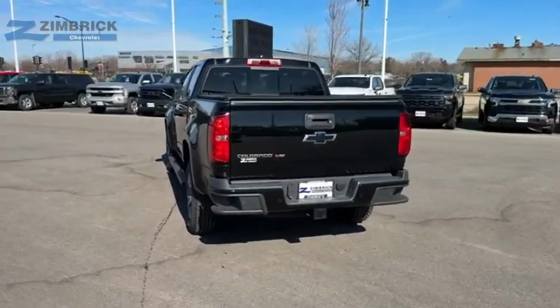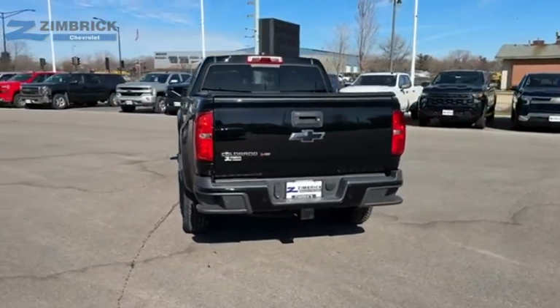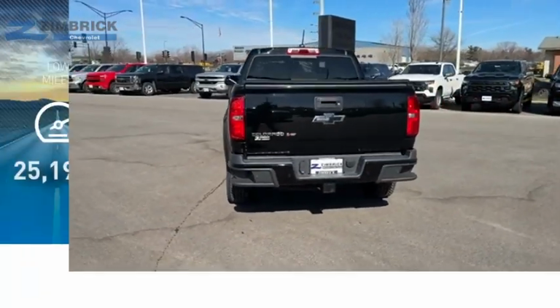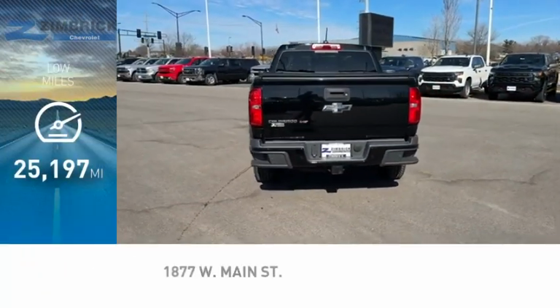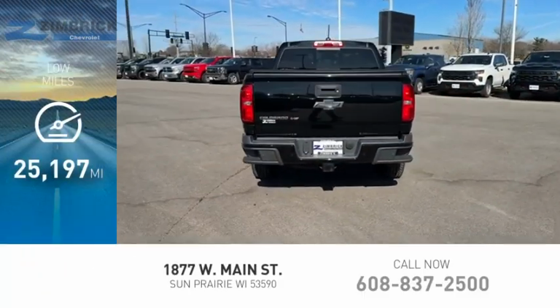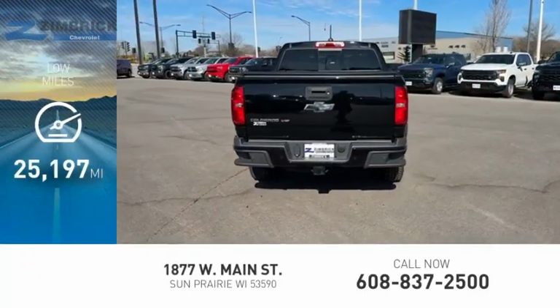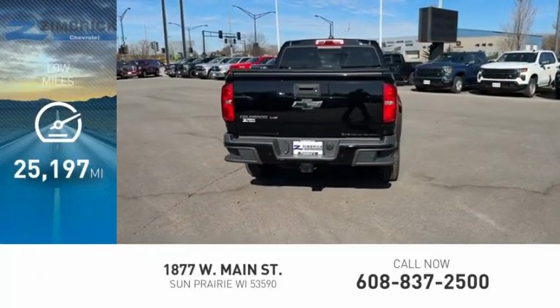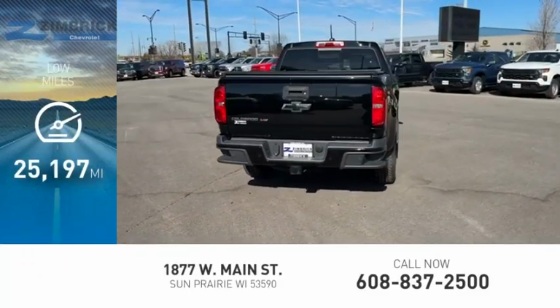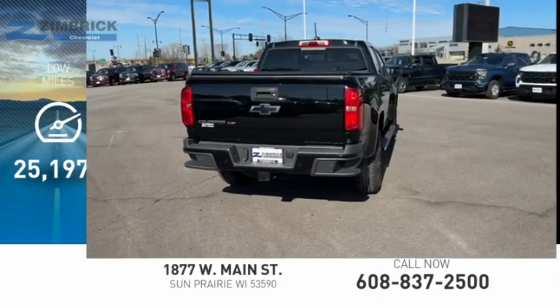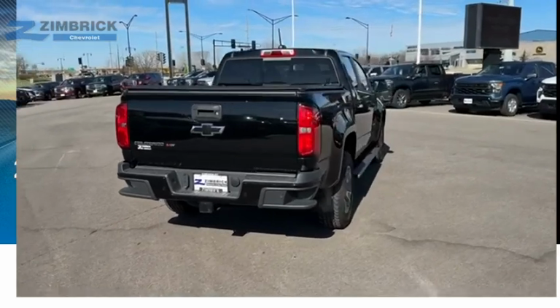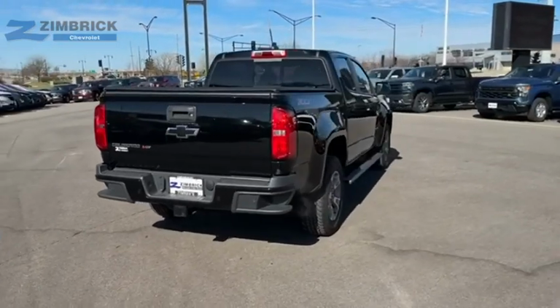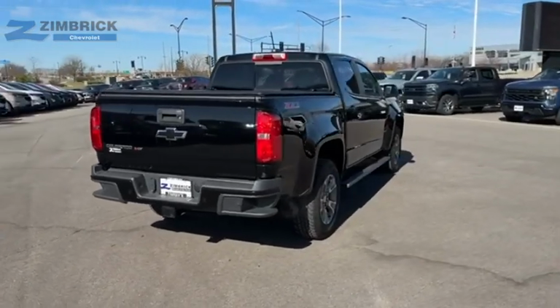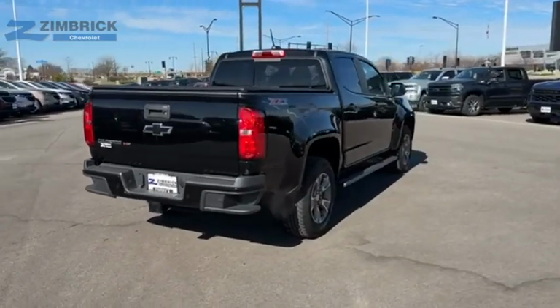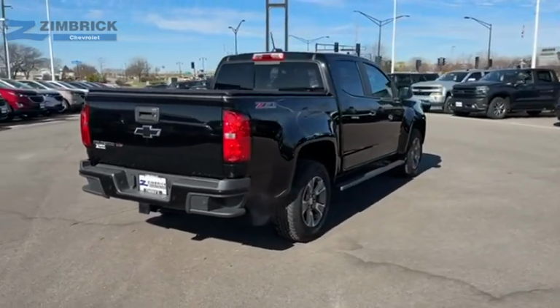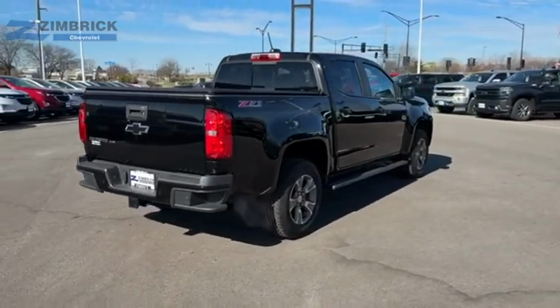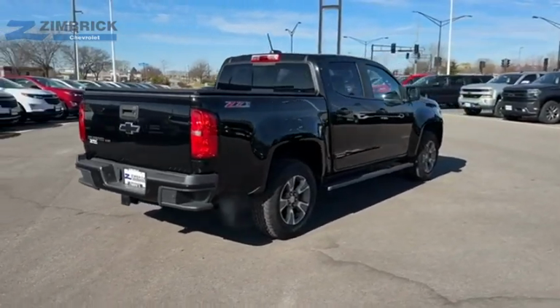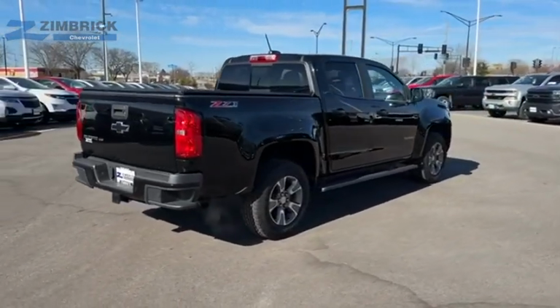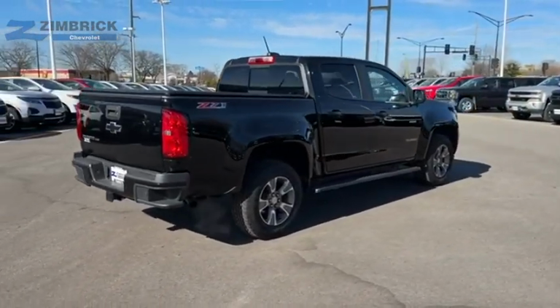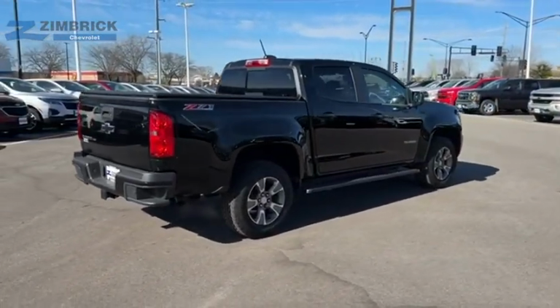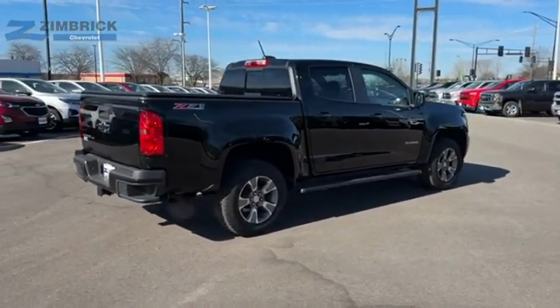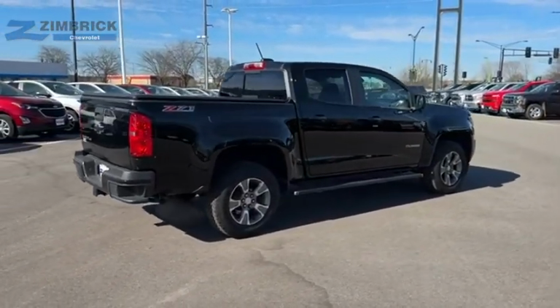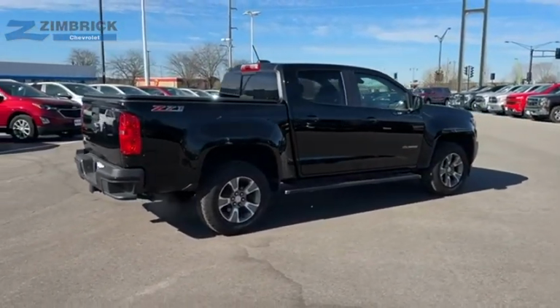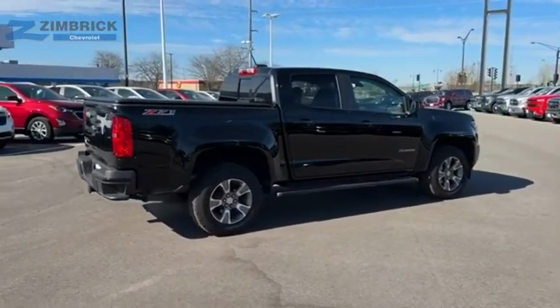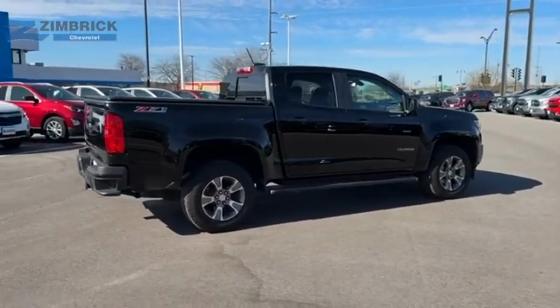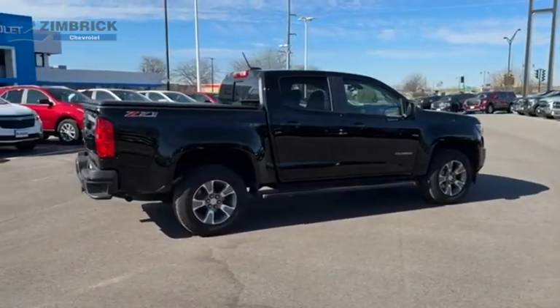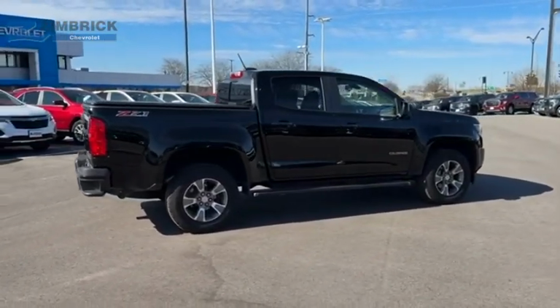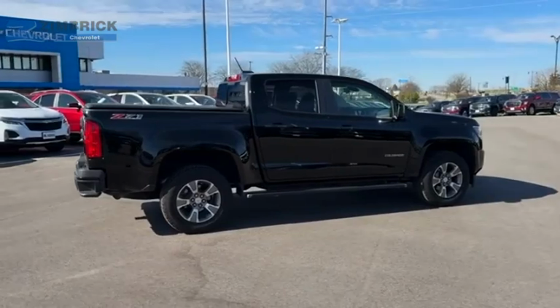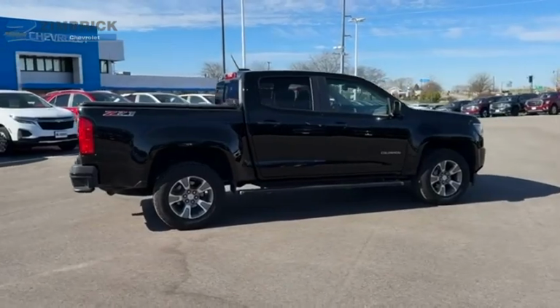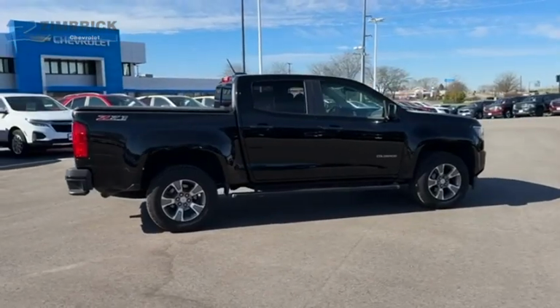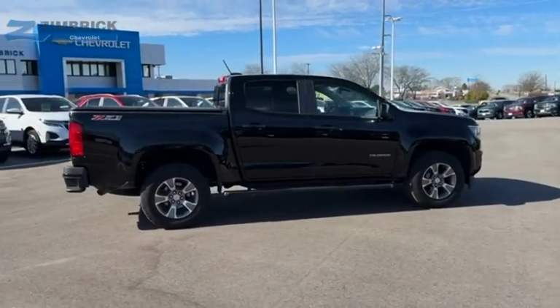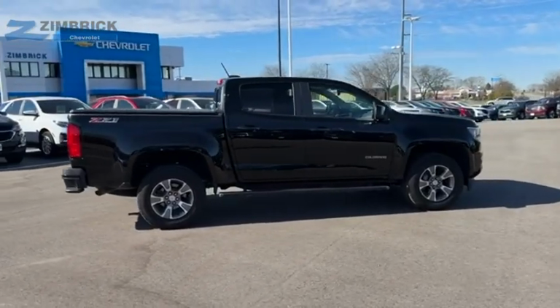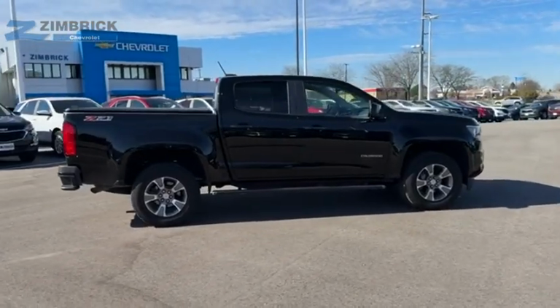This vehicle has less than 30,000 miles. Great hauling capability, powerful, rugged, and a great Chevy price. Colorado is it.